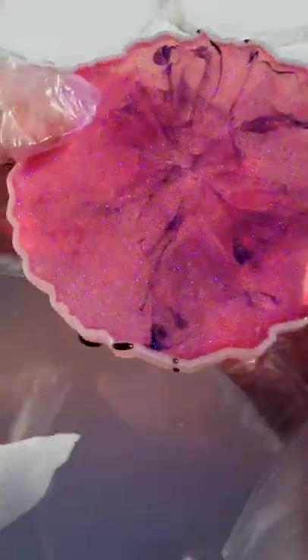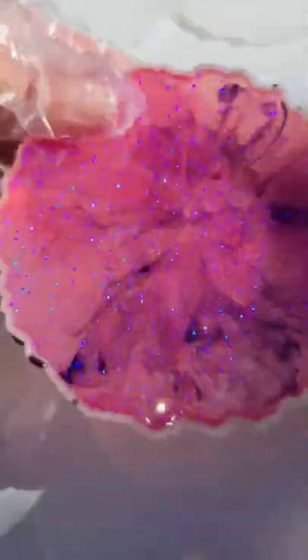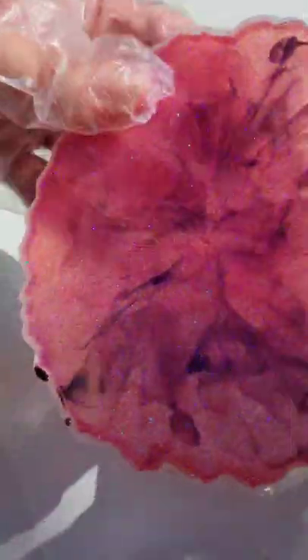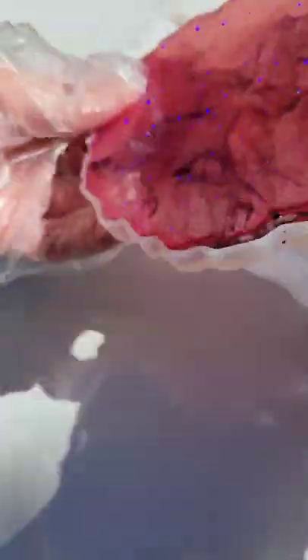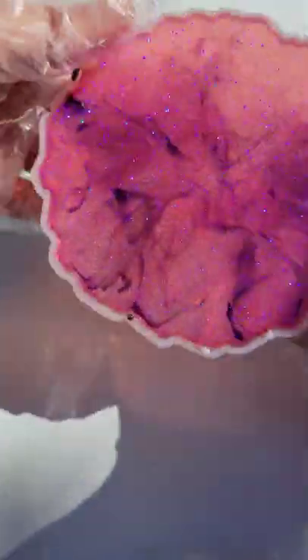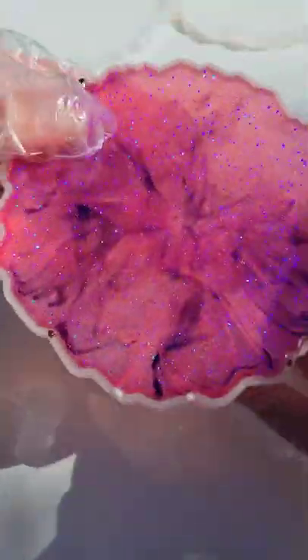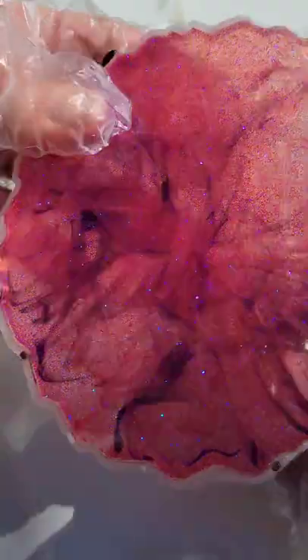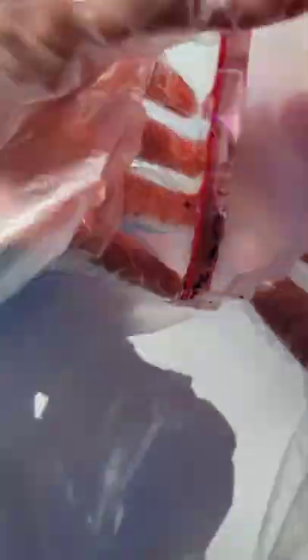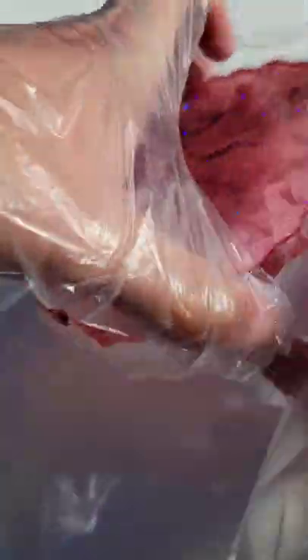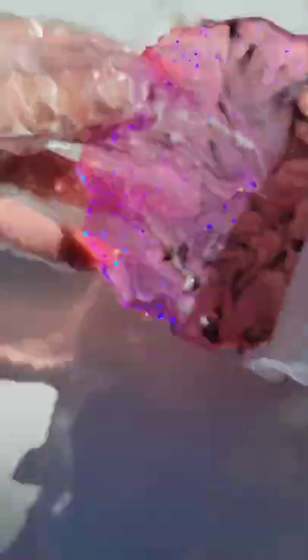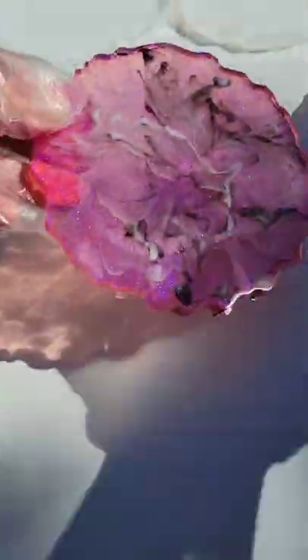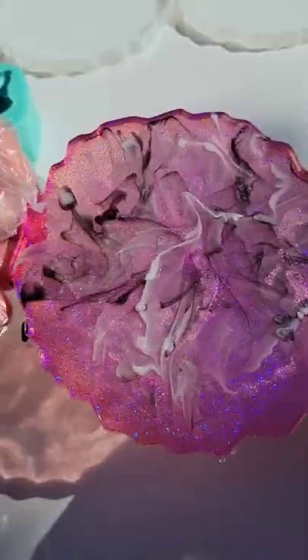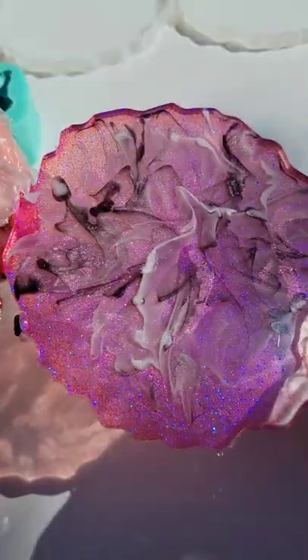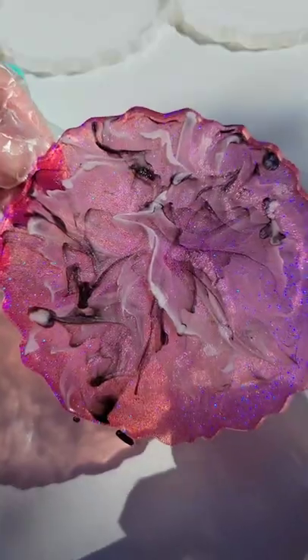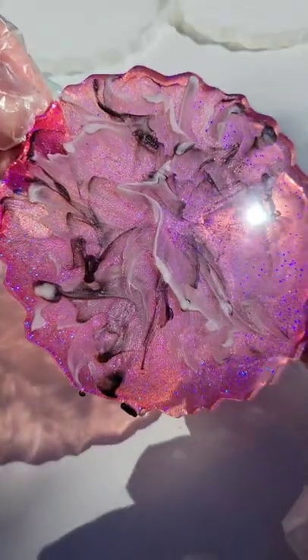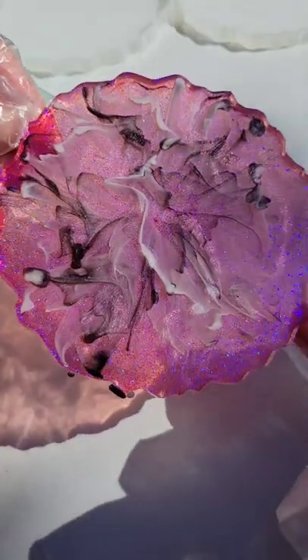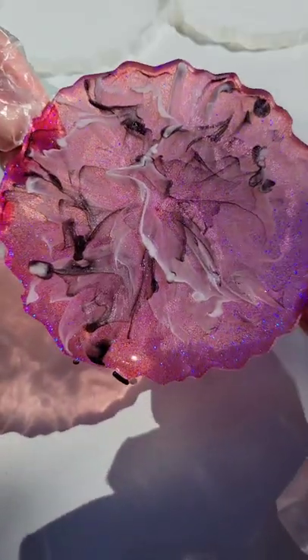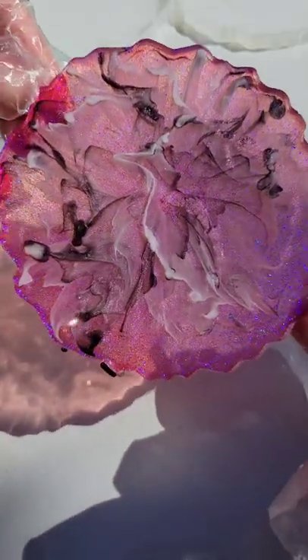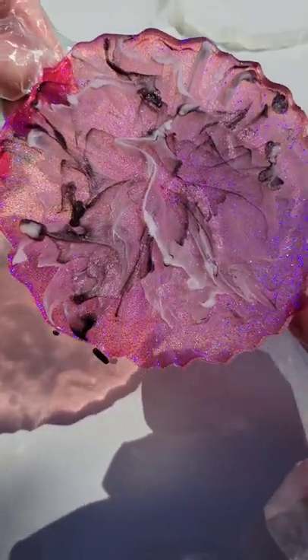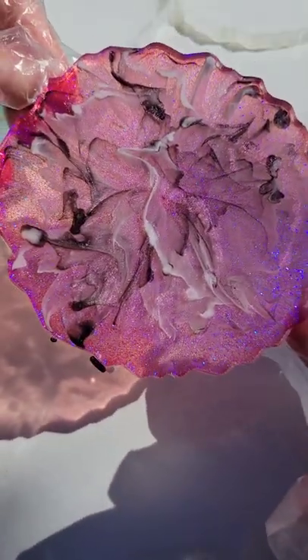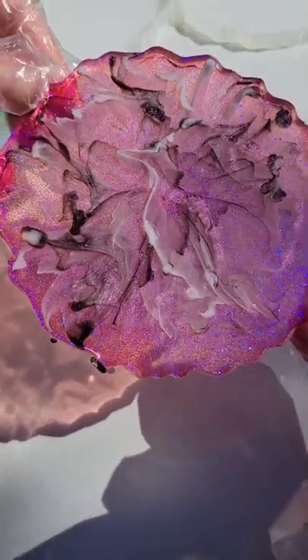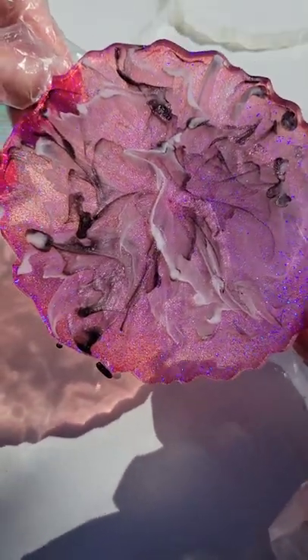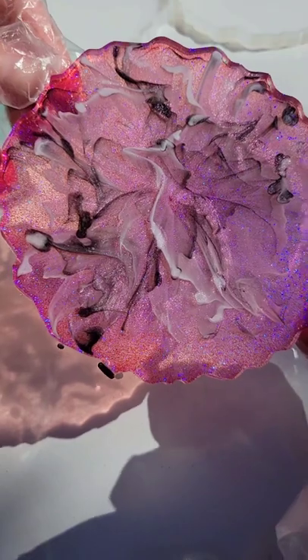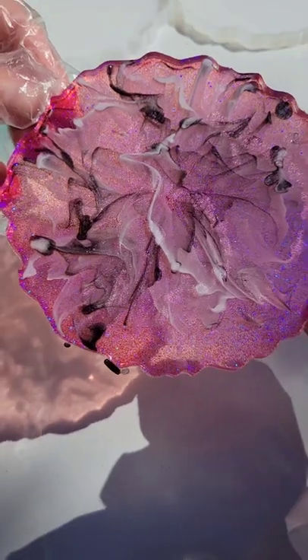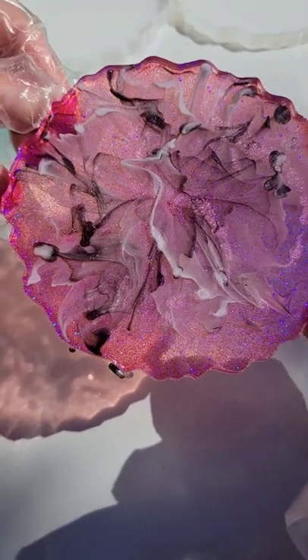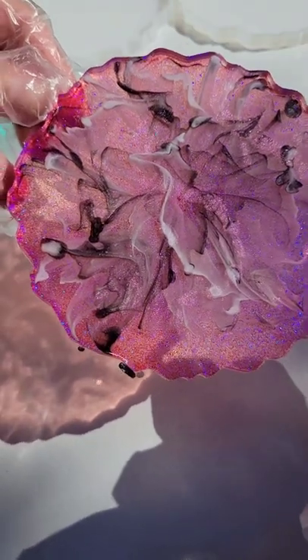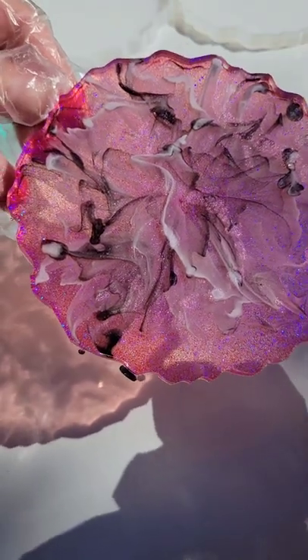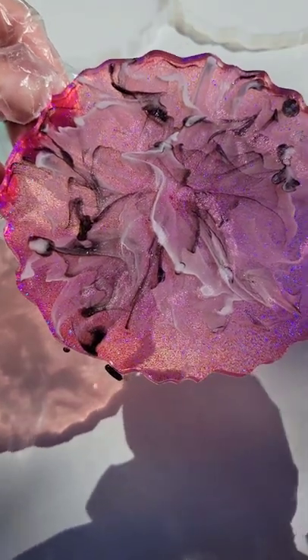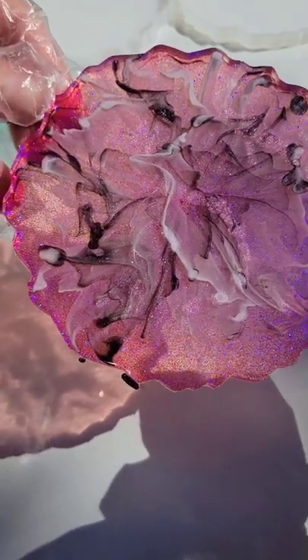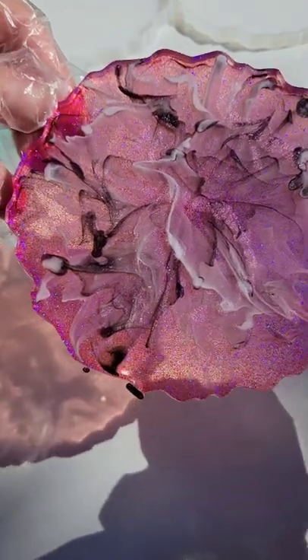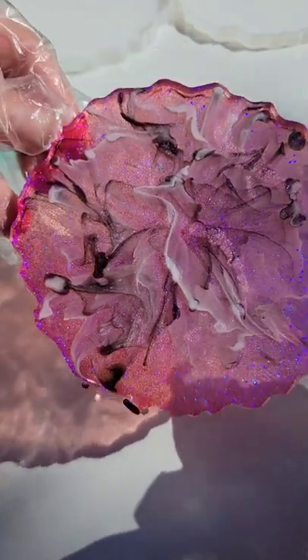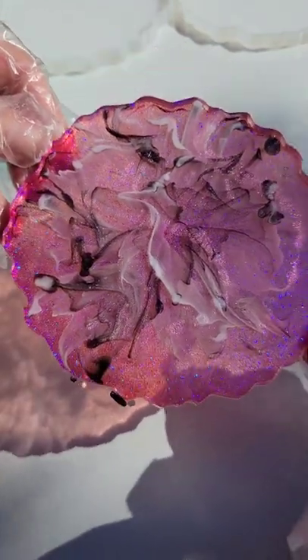Like I said, this technique is really easy. I hope you guys give it a try. I really love how soft and pretty they are, and this color combination is one of my favorites. I just love the pink — it's so so pretty.